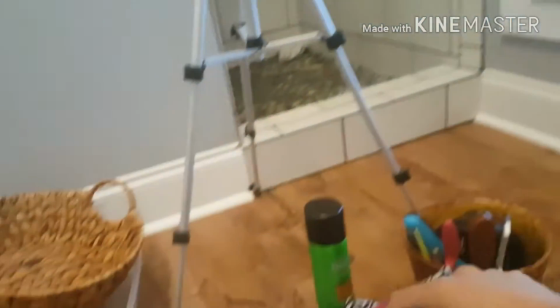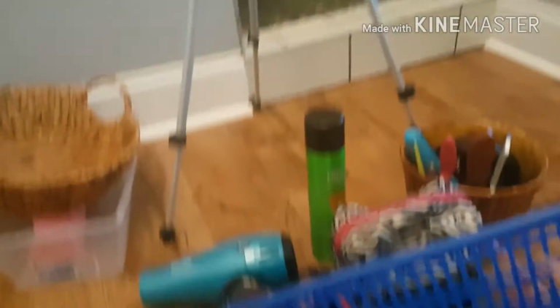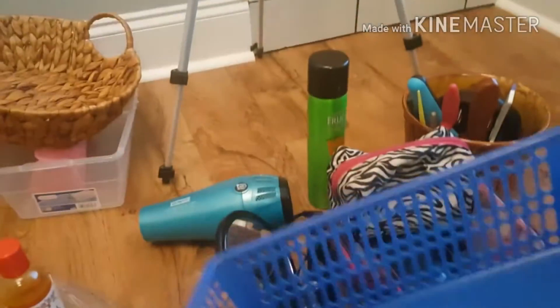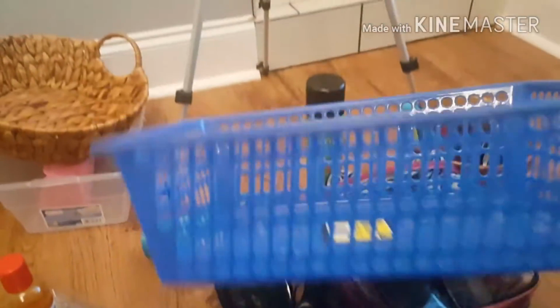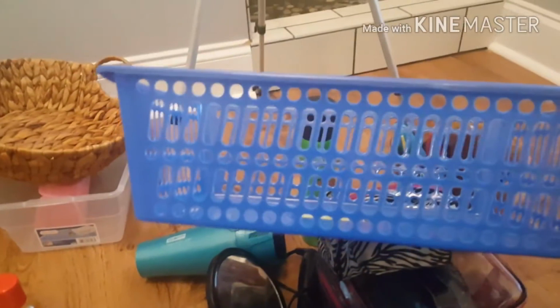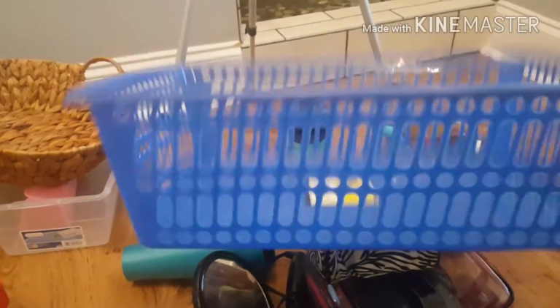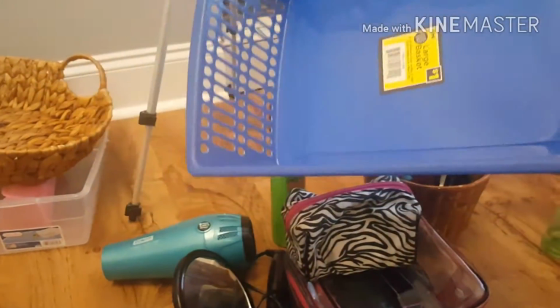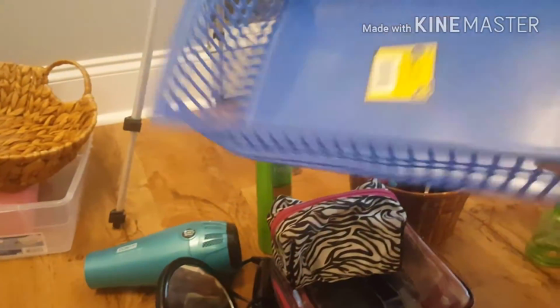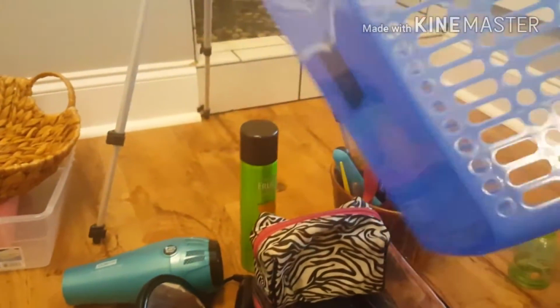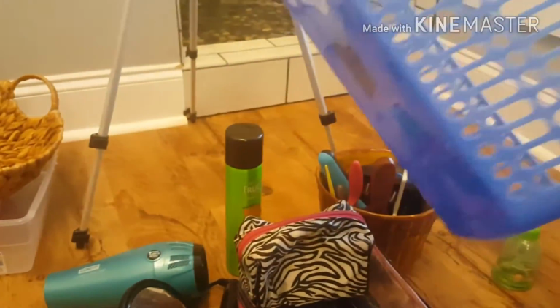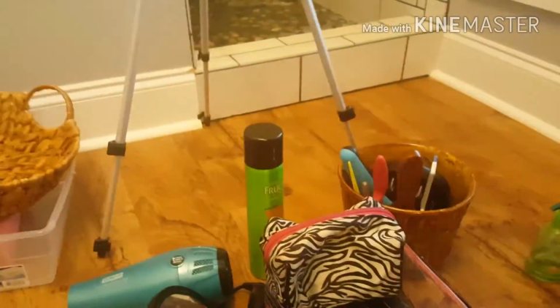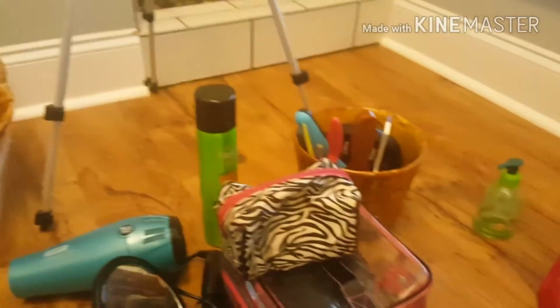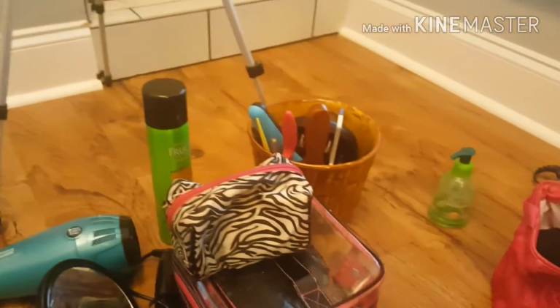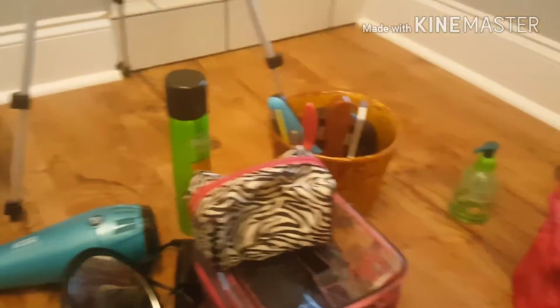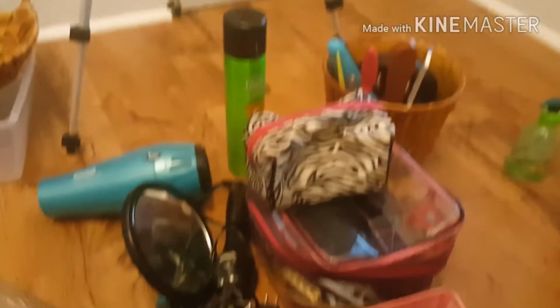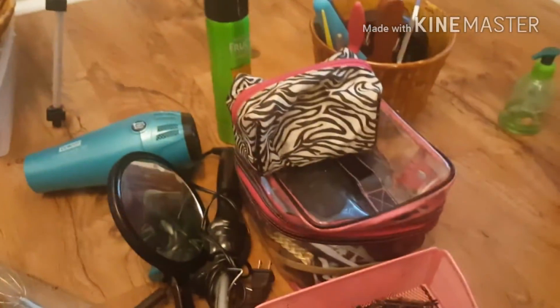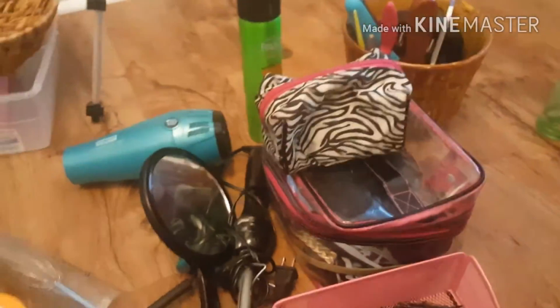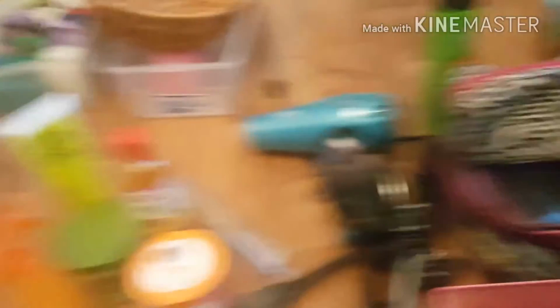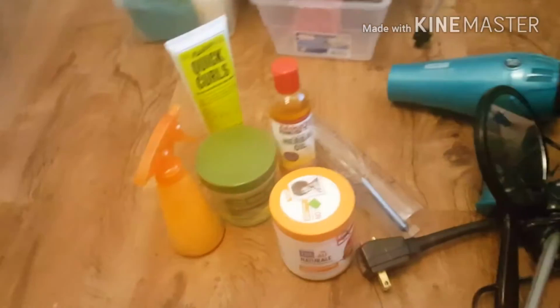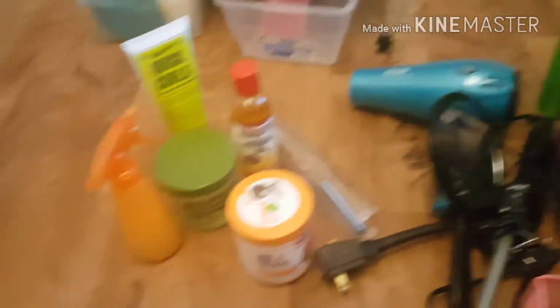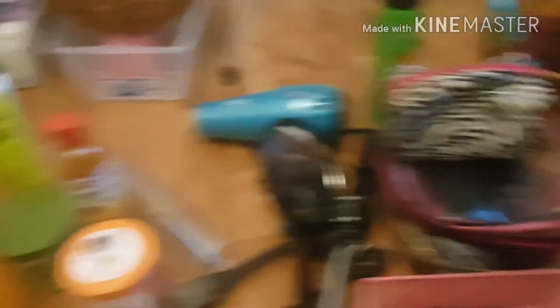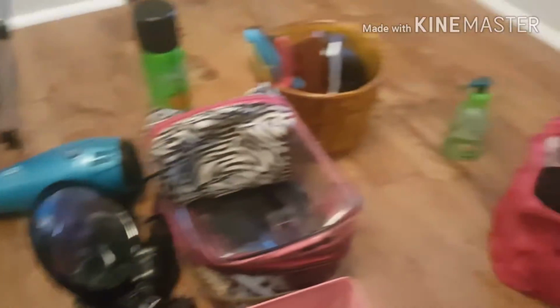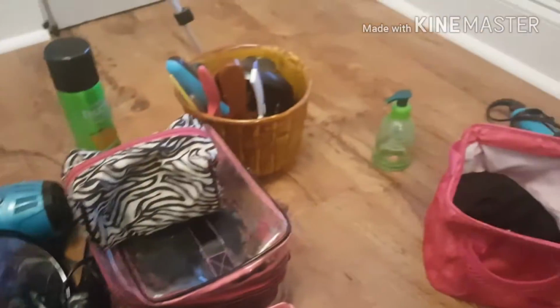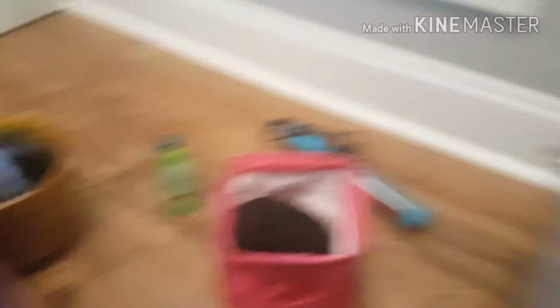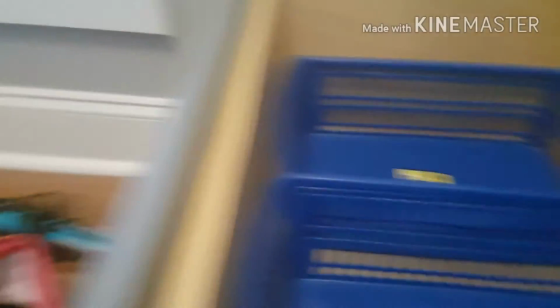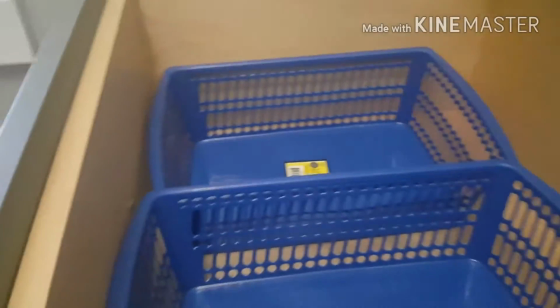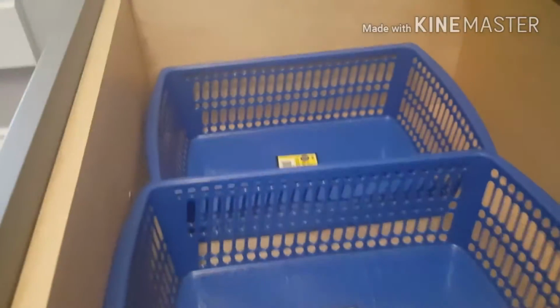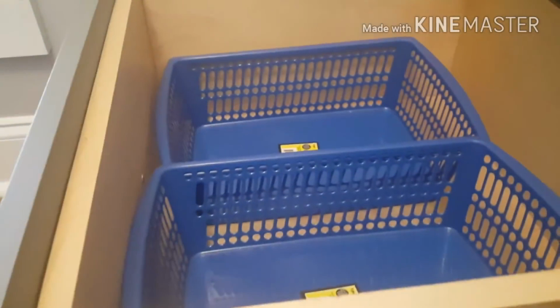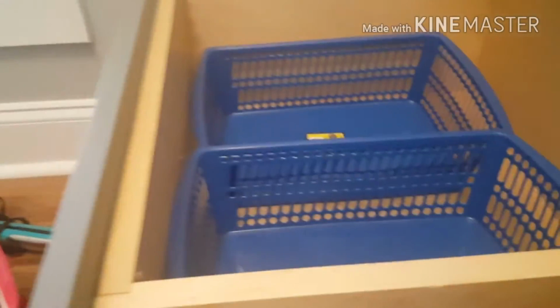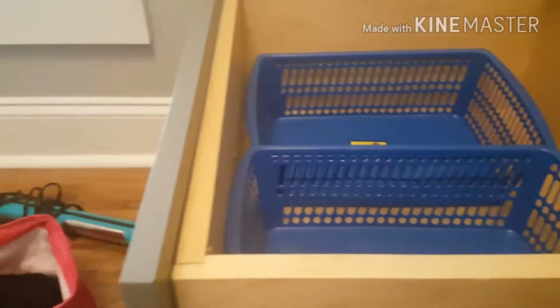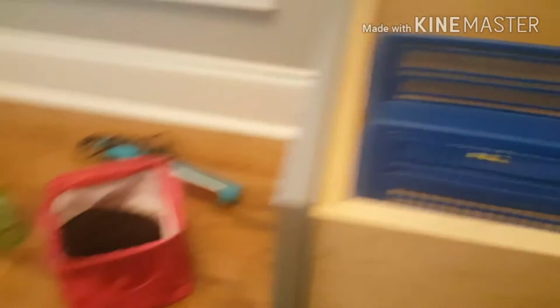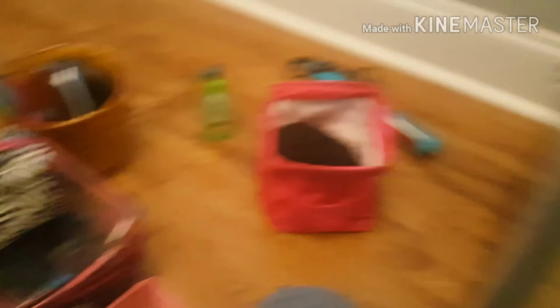Here is another bin — I found two of these in our camper that we just sold. Now I'm going to kind of play around with the drawer and the placement of everything and see what we can come up with.